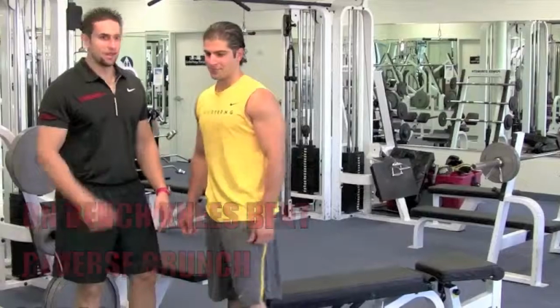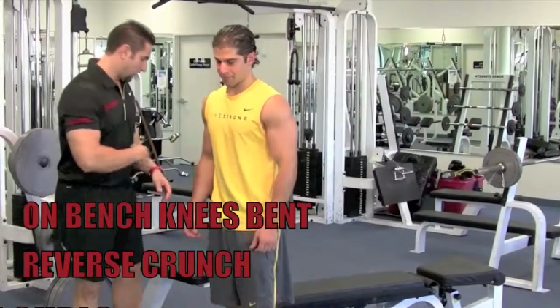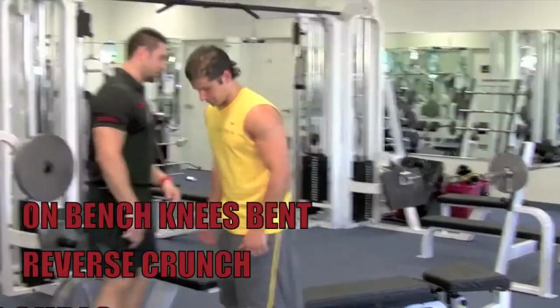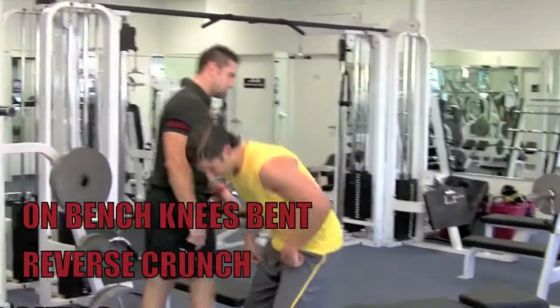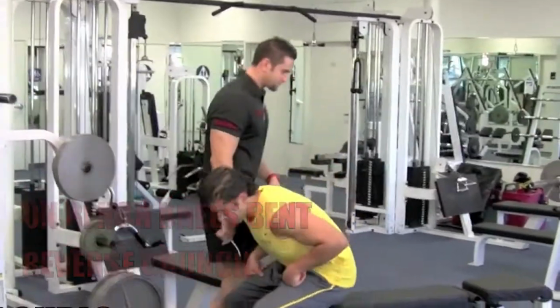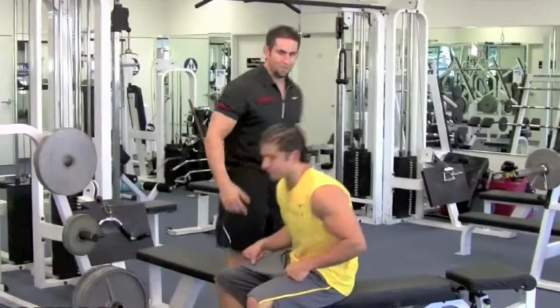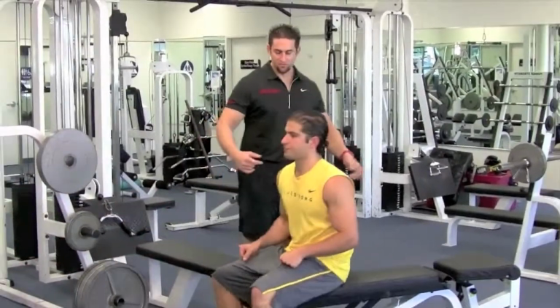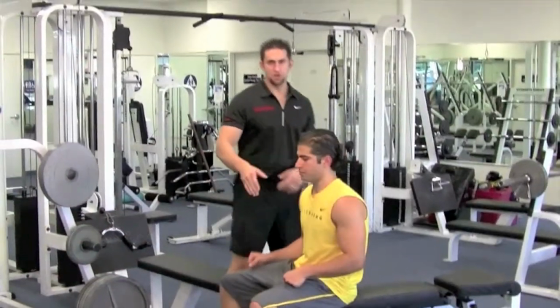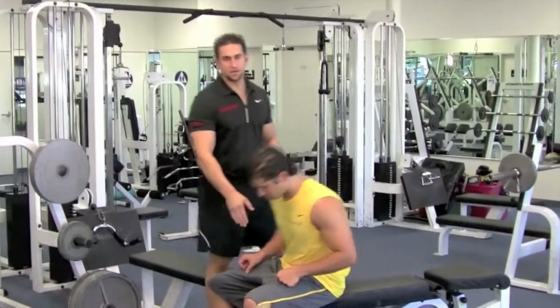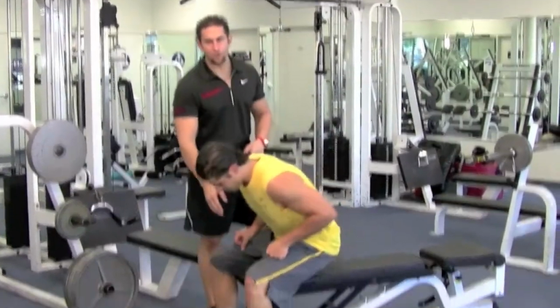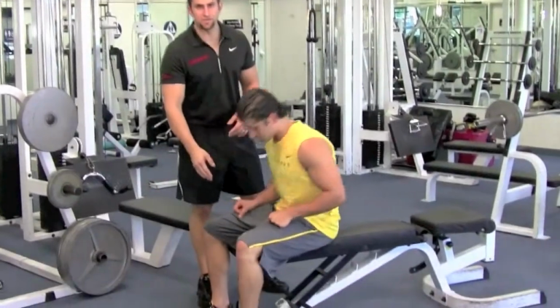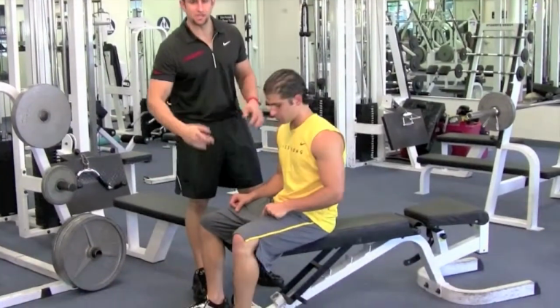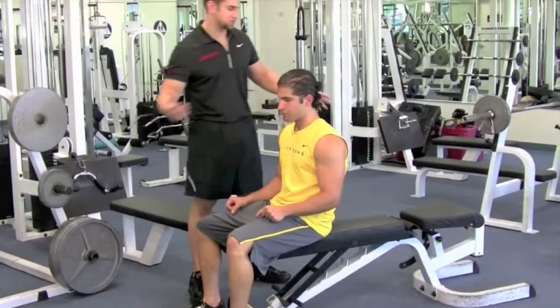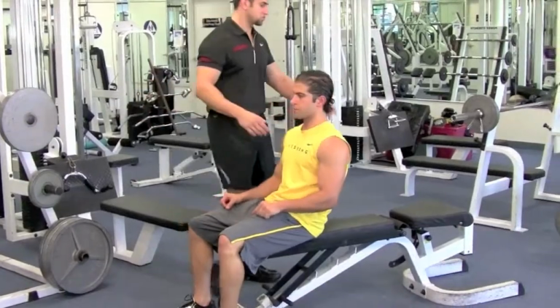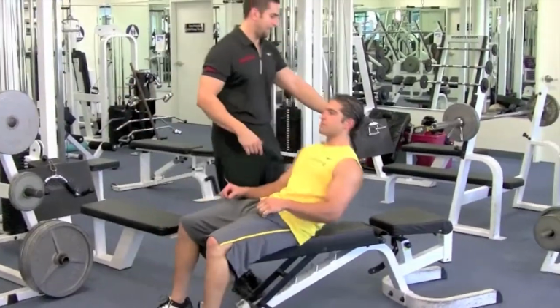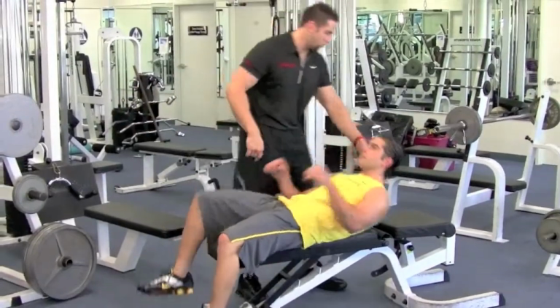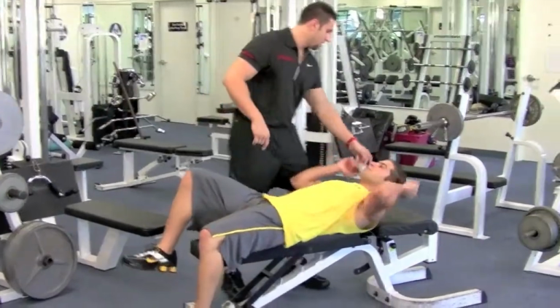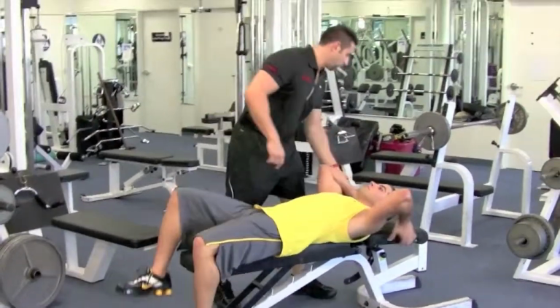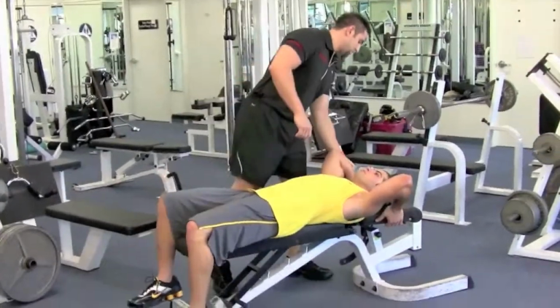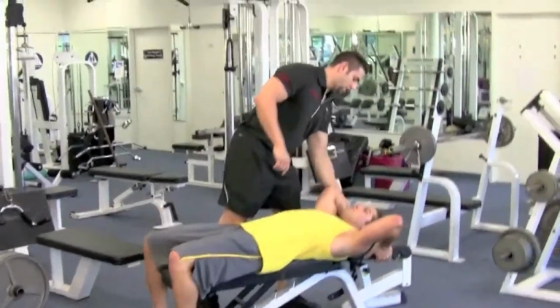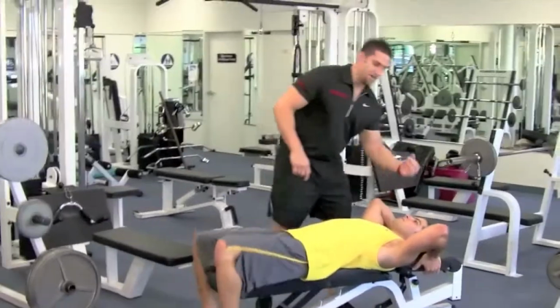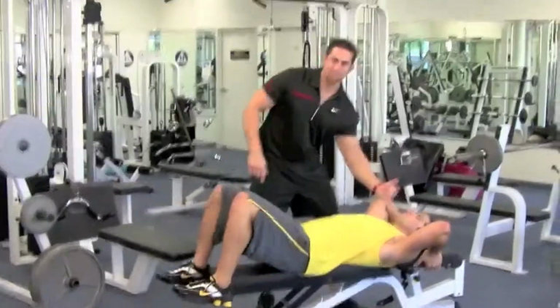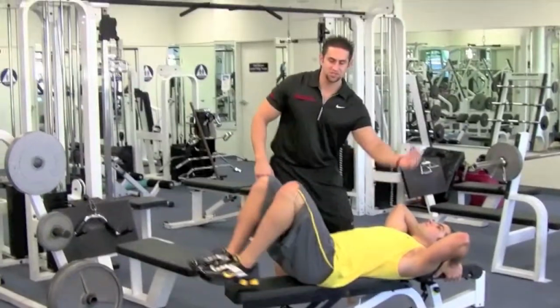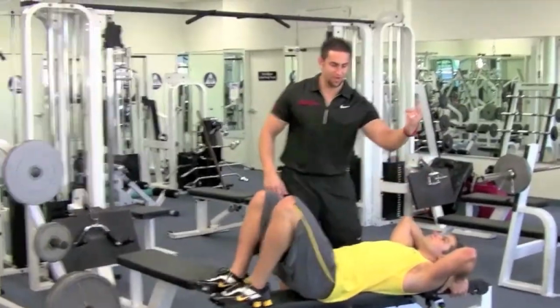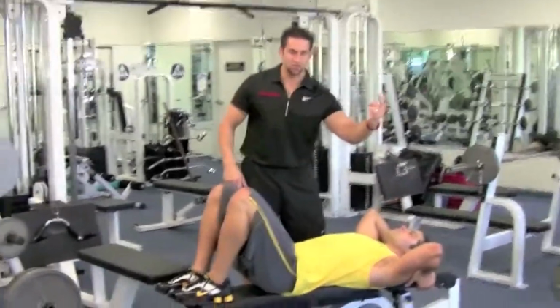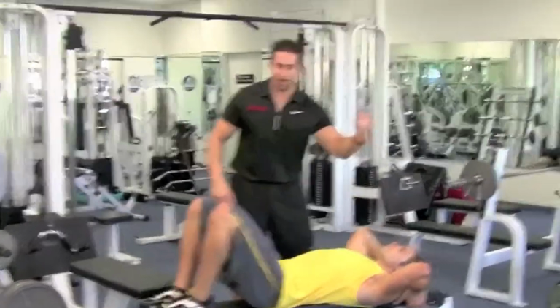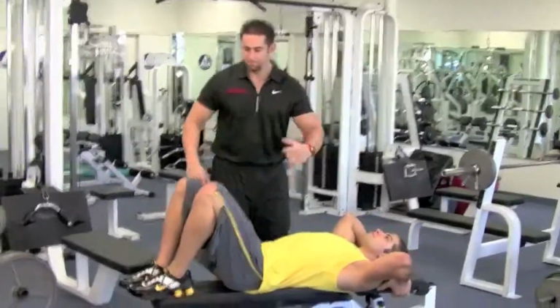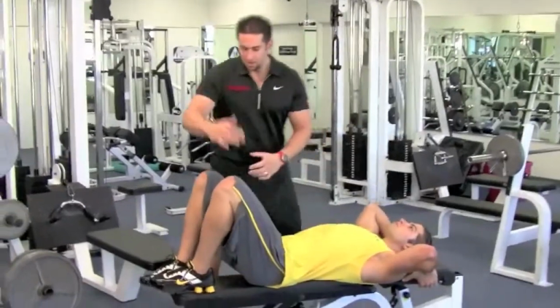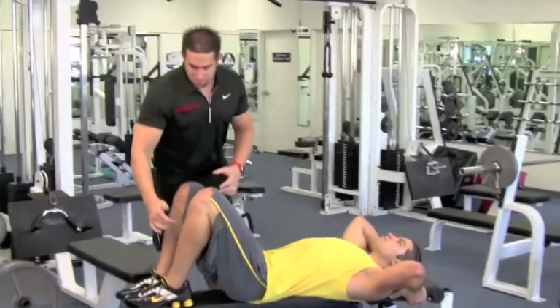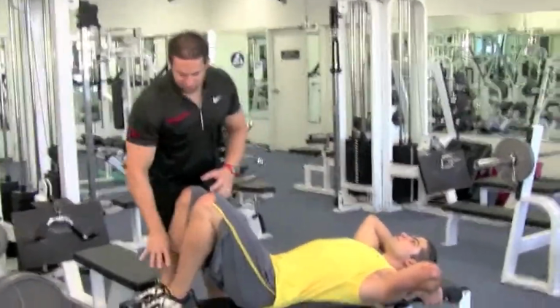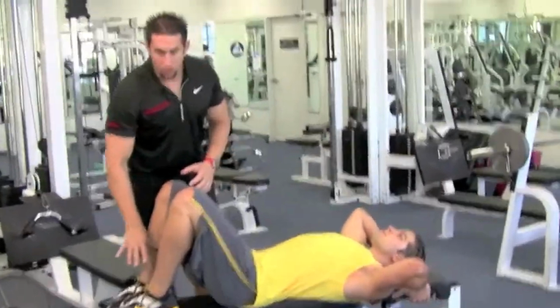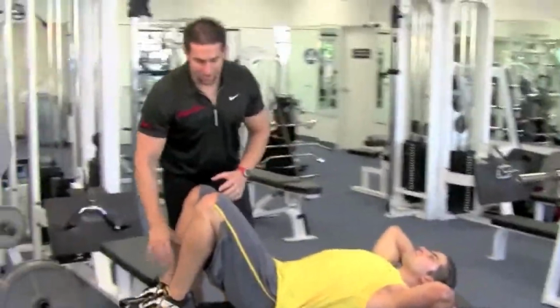Lie down on the bench, make enough room so your feet can land on the bench on this exercise. Scoot back all the way, hold the bench behind your head, face is nice and straight, looking straight up, knees bent, feet are on the bench.